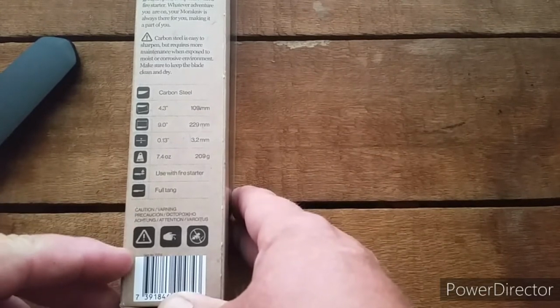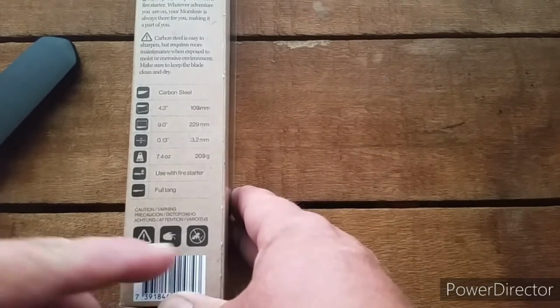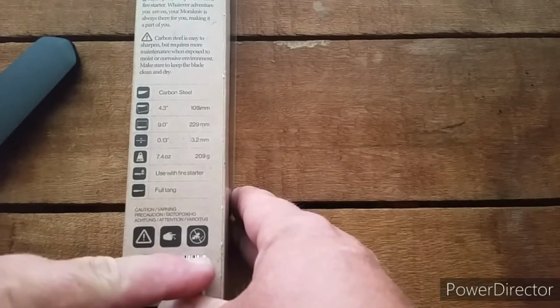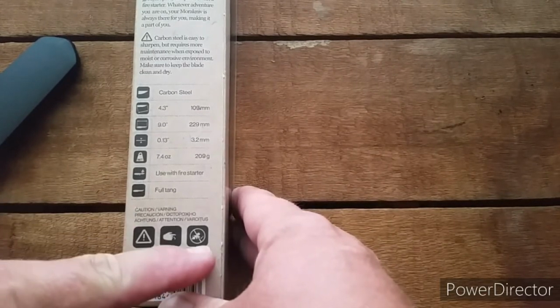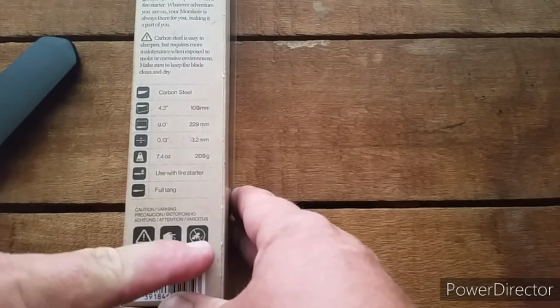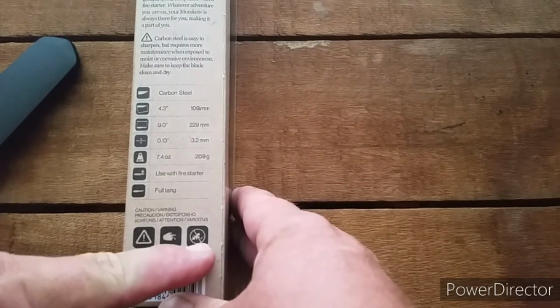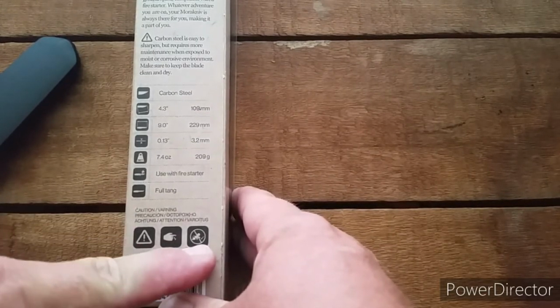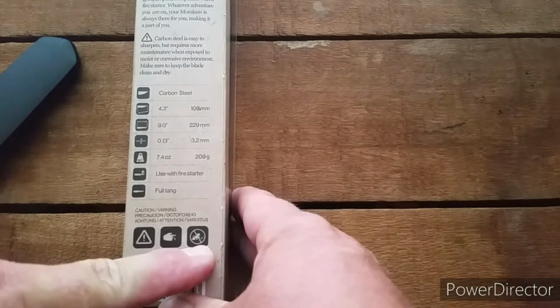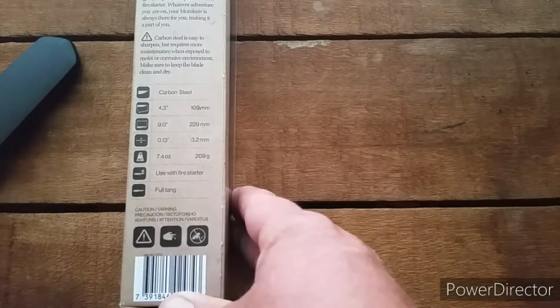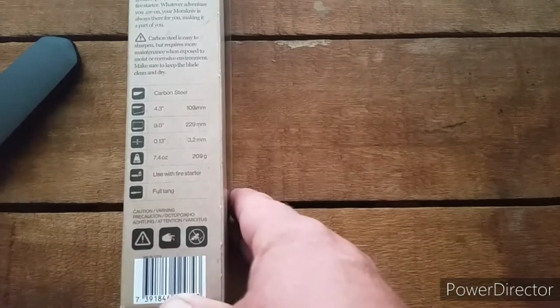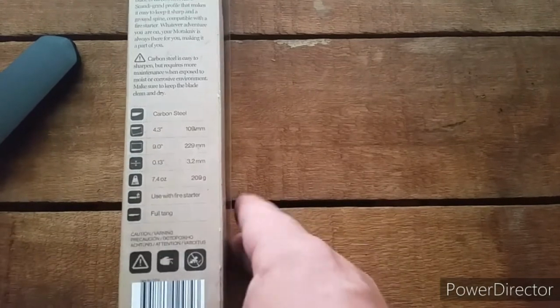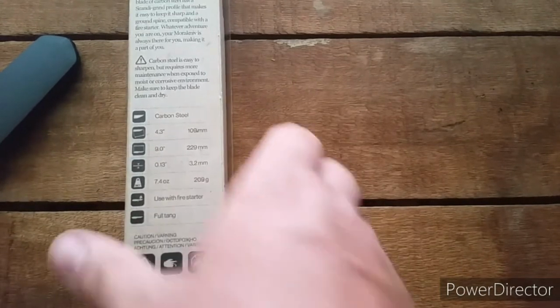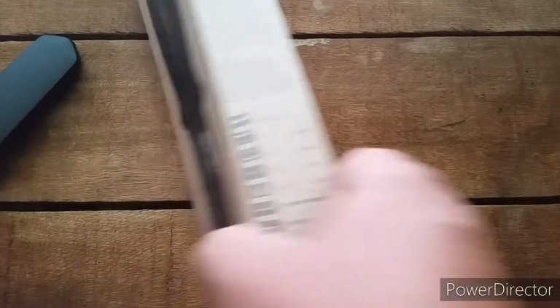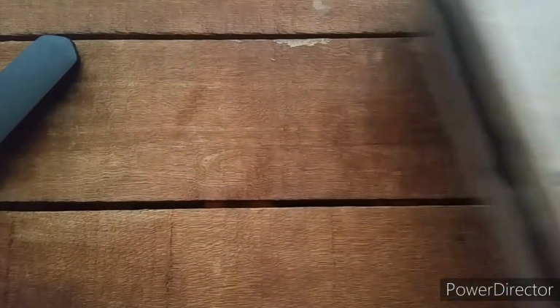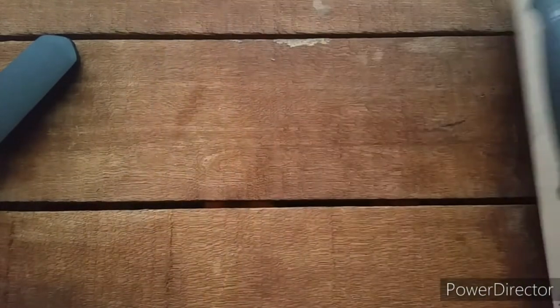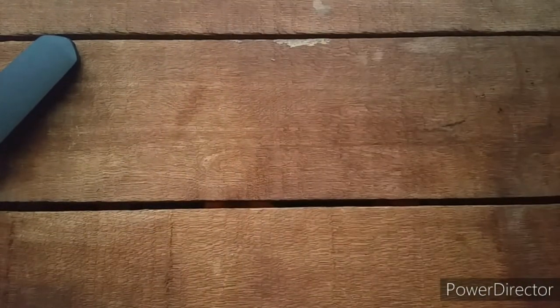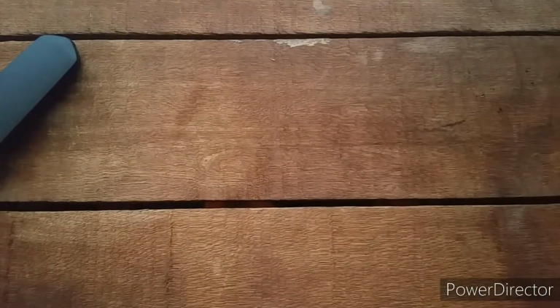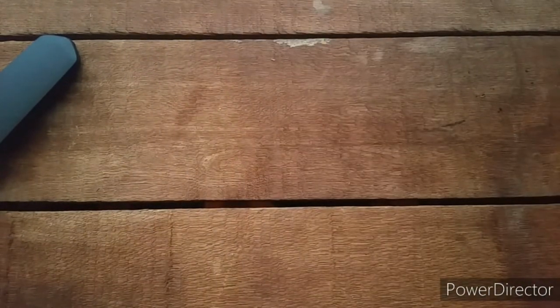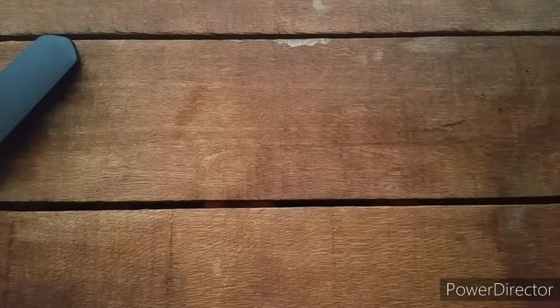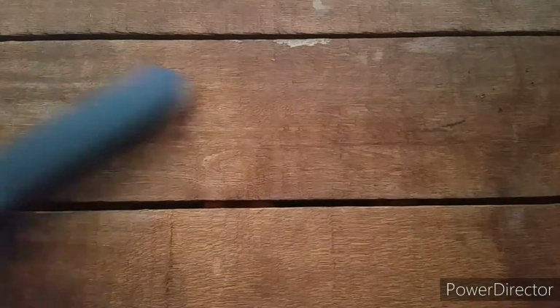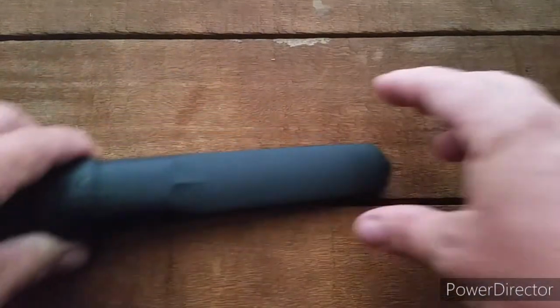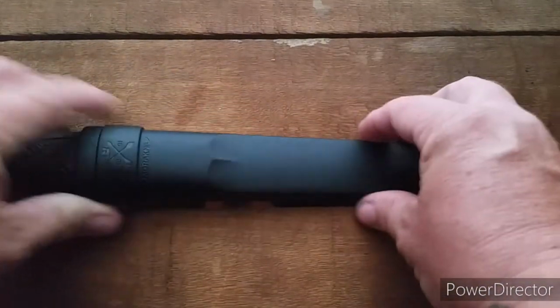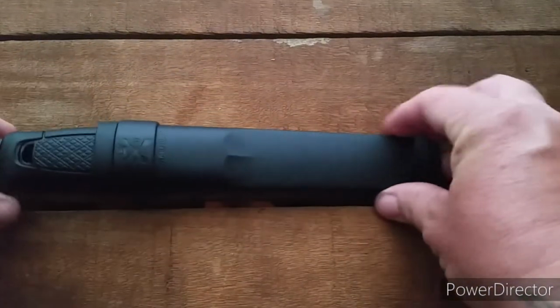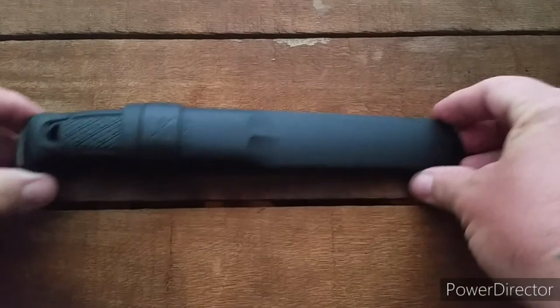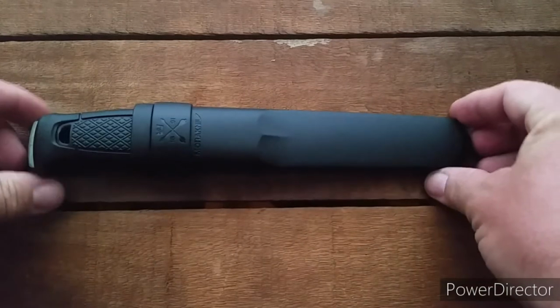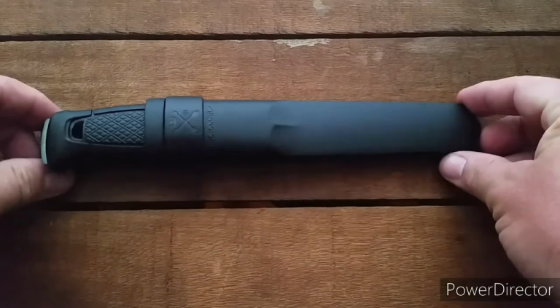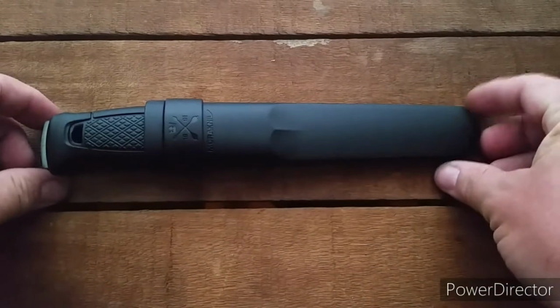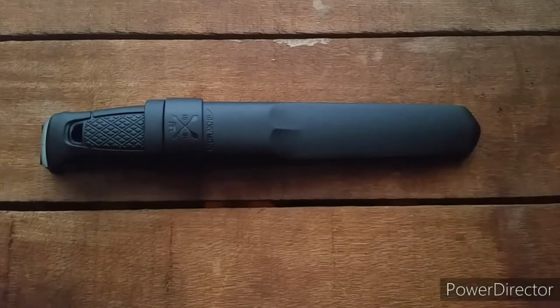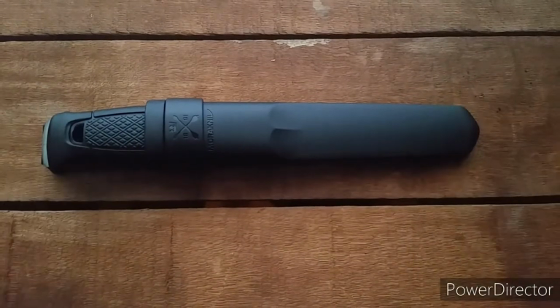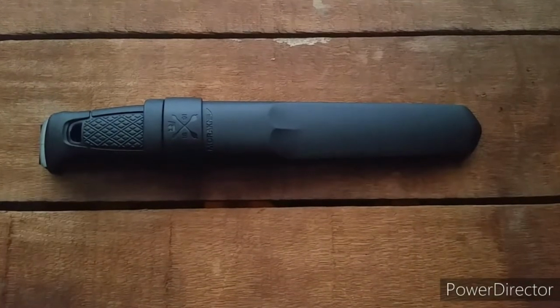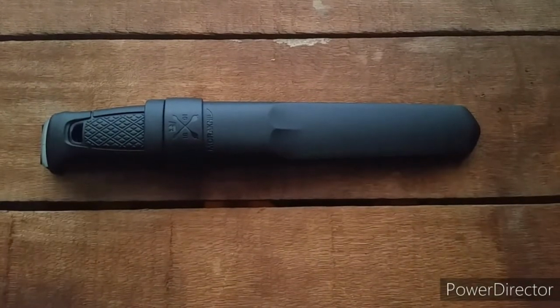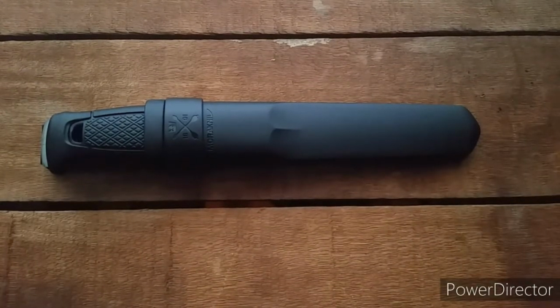And there's the warnings — don't let a baby have your Garberg. Here's the Garberg and the sheath.